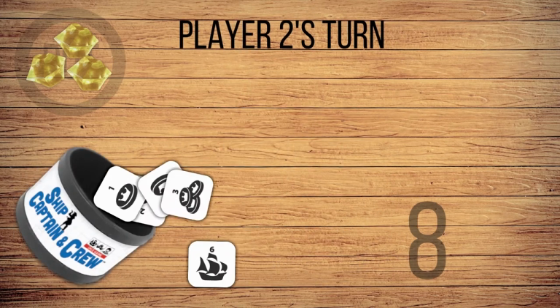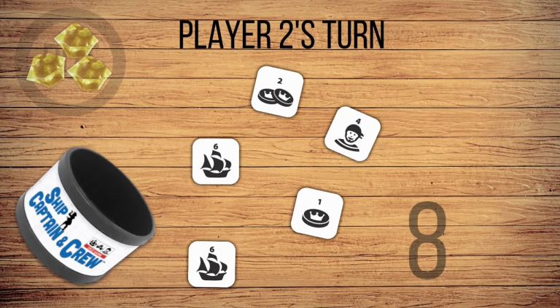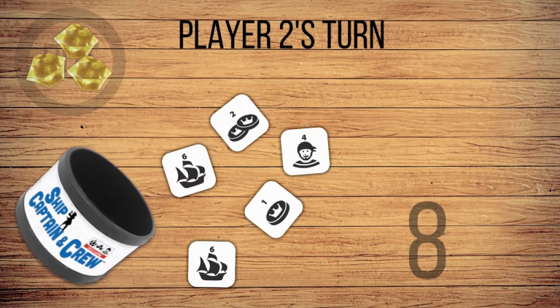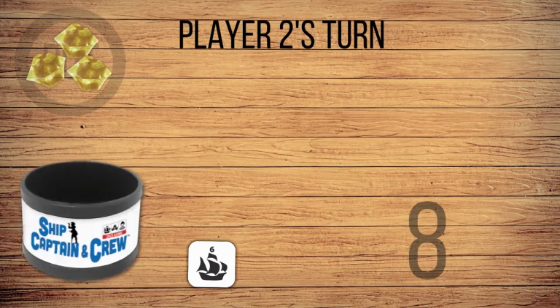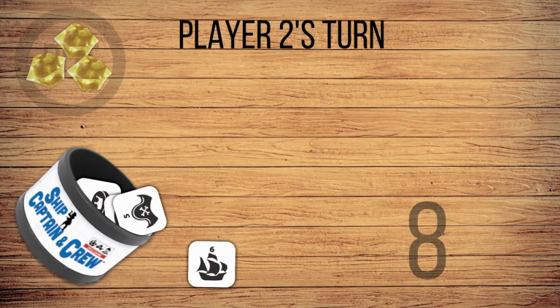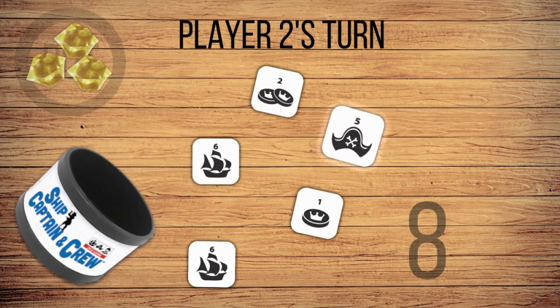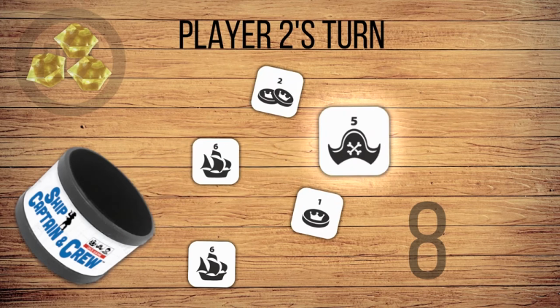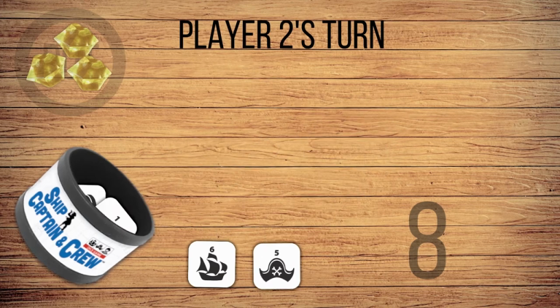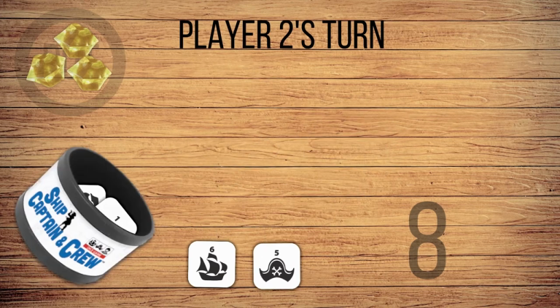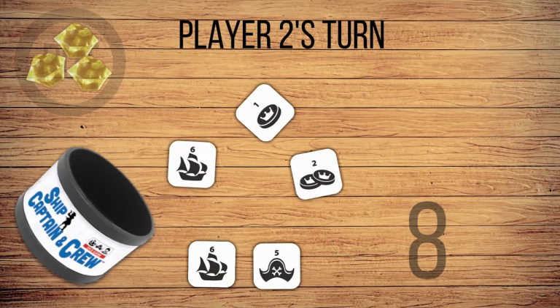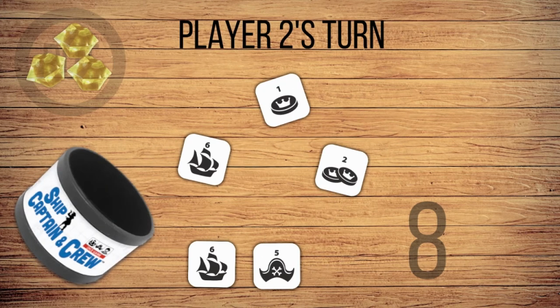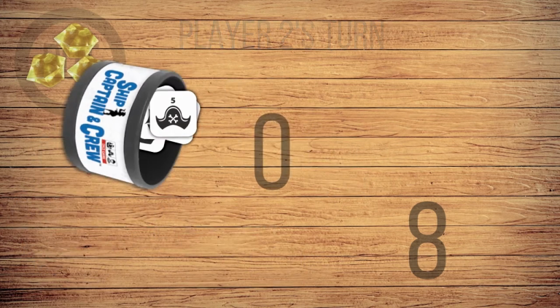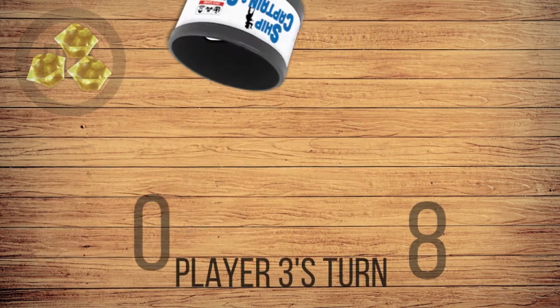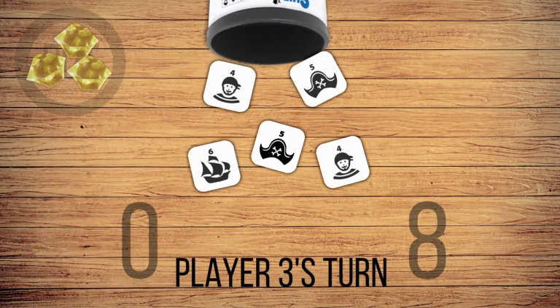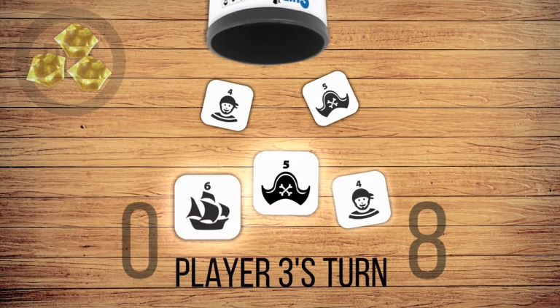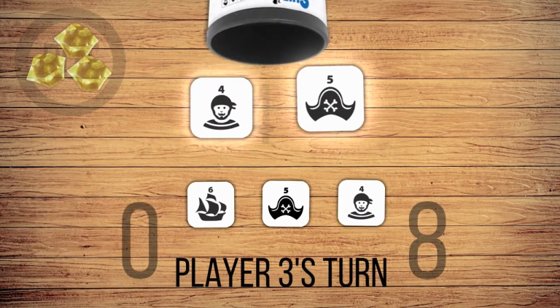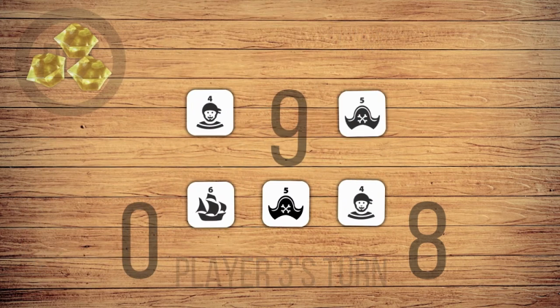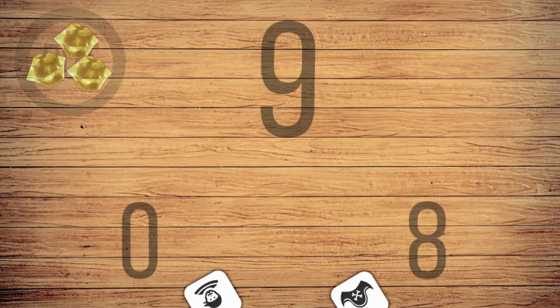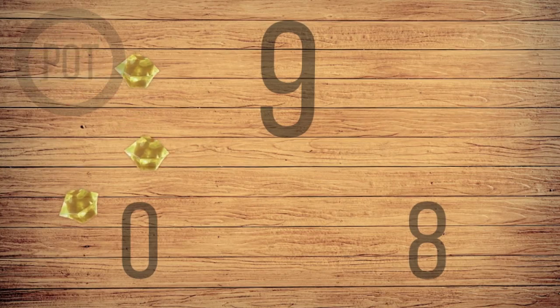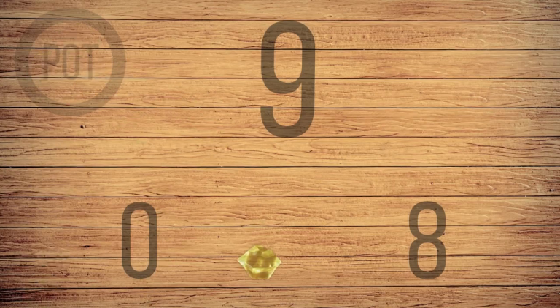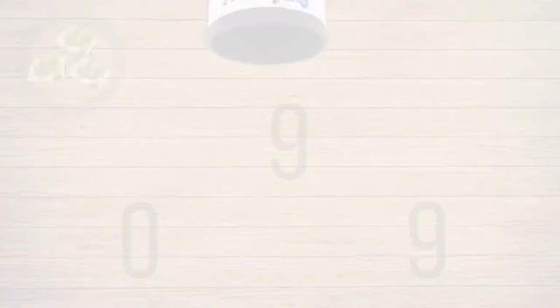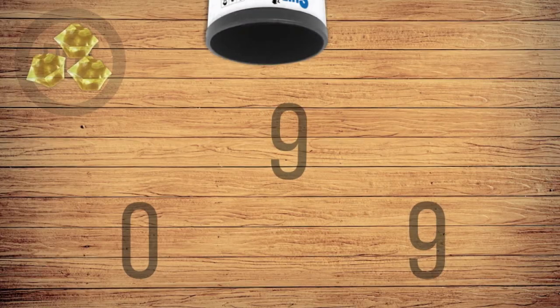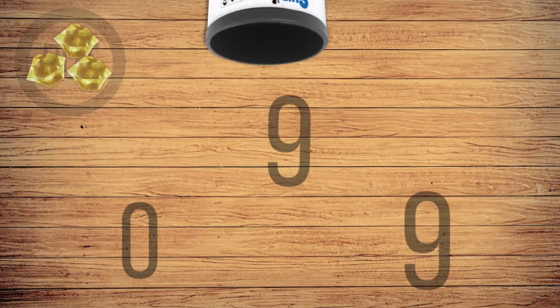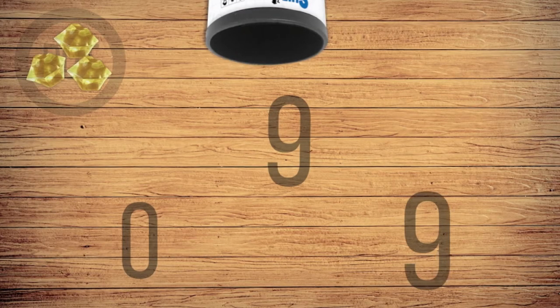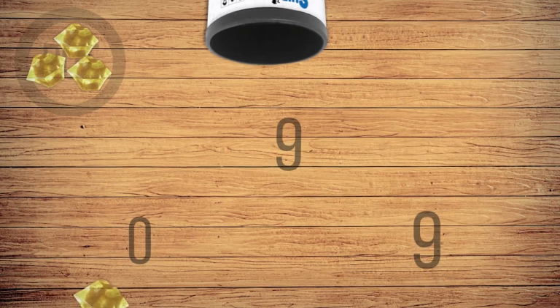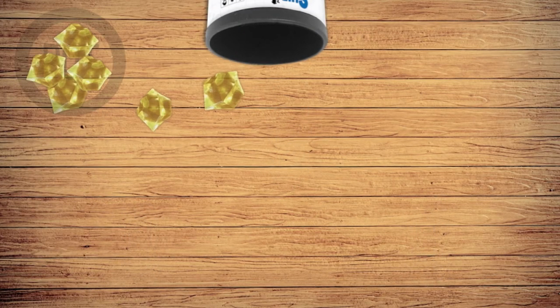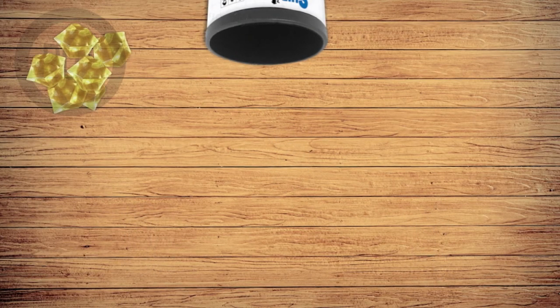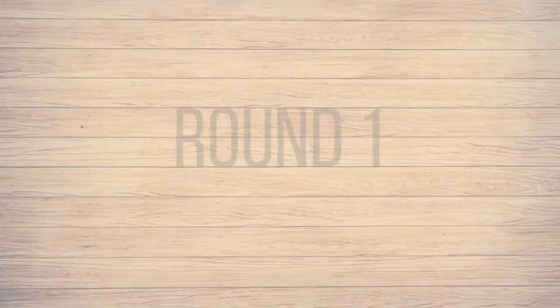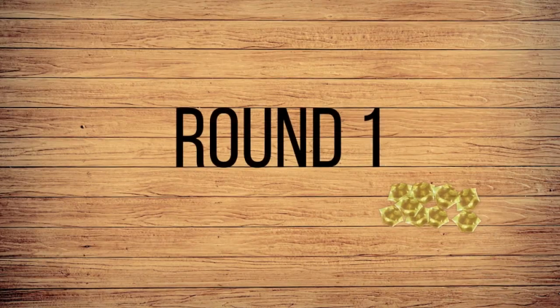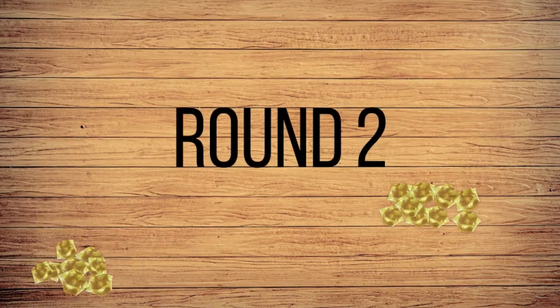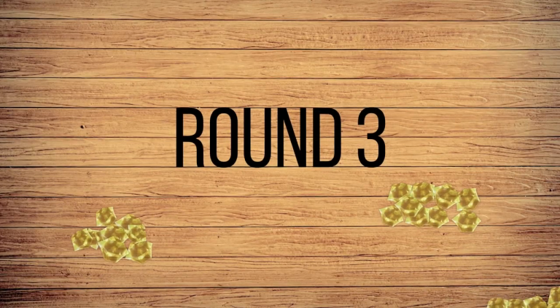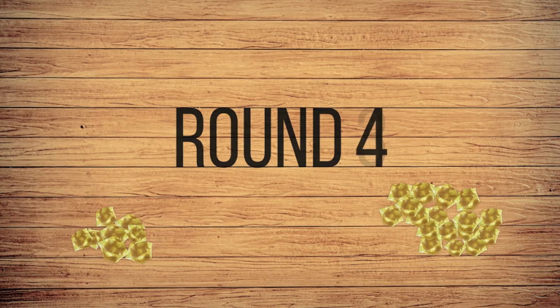If you fail to roll your Ship Captain and Crew, you'll score 0 points. The player with the highest score takes all the booty in the pot. If there's a tie, the pot carries over to the next round — and that's the game.